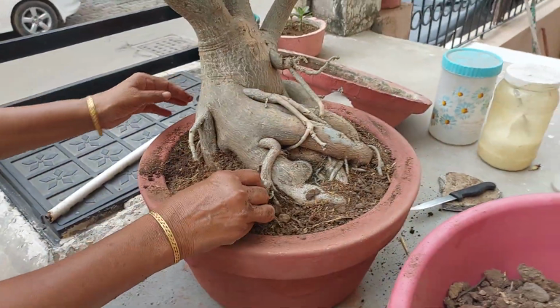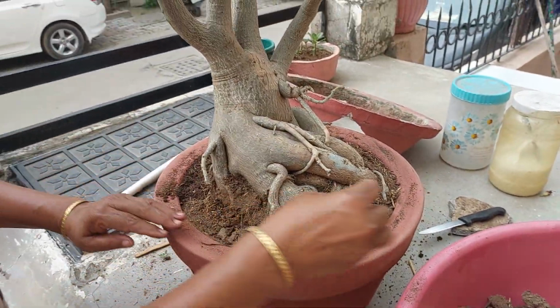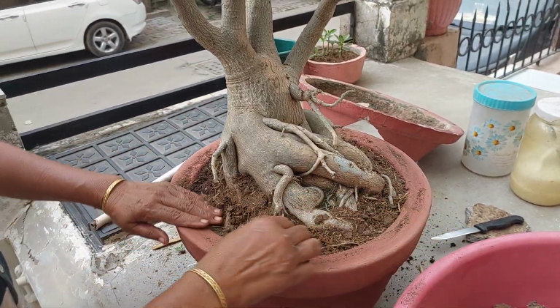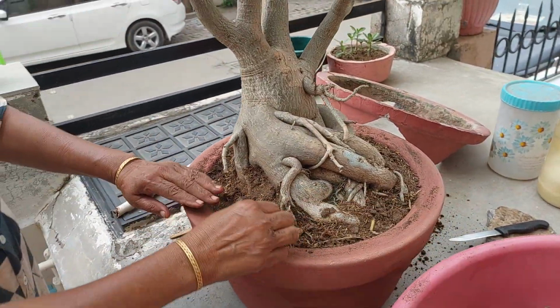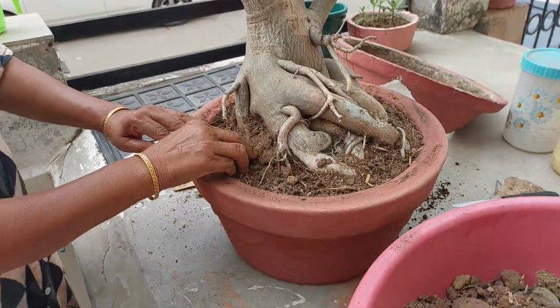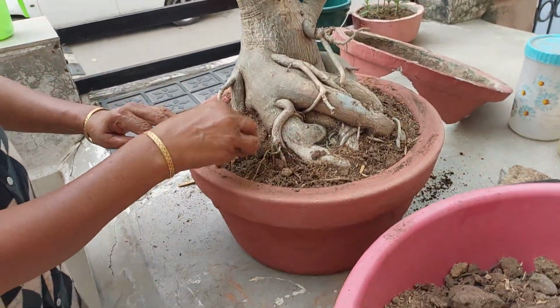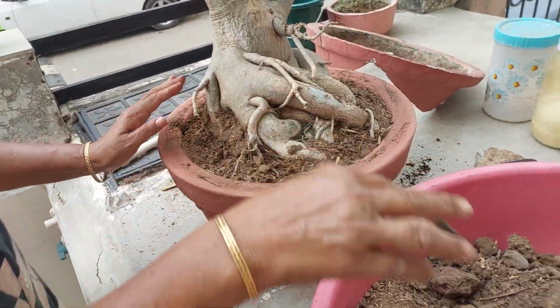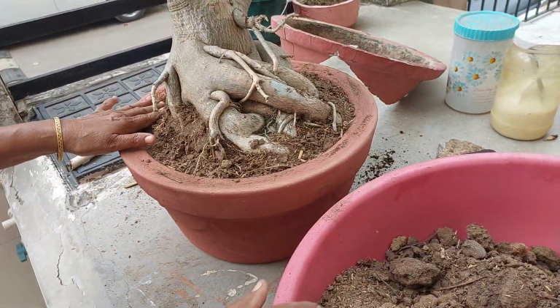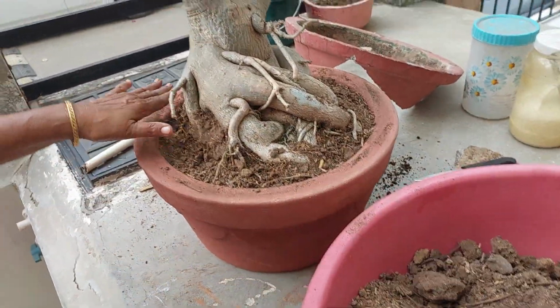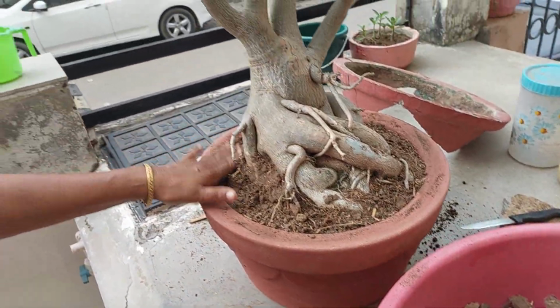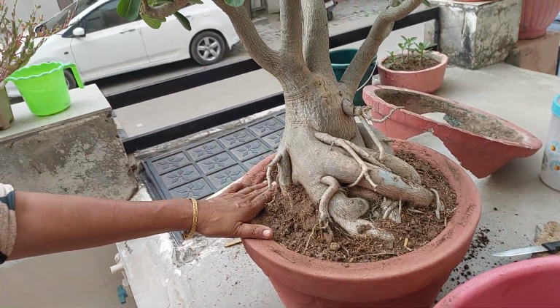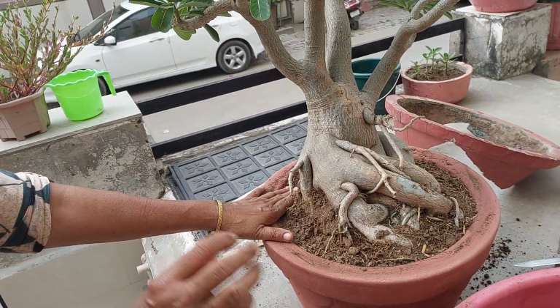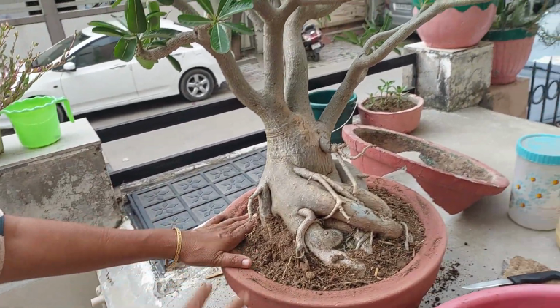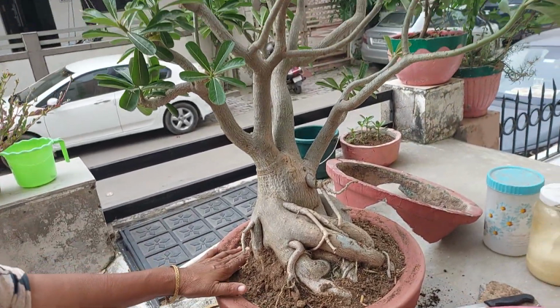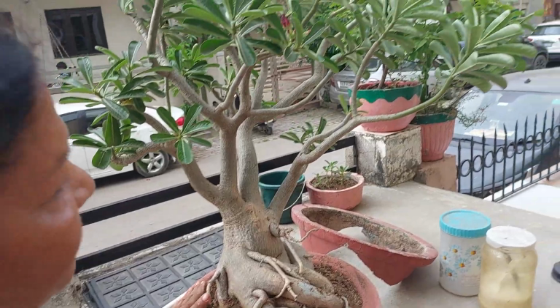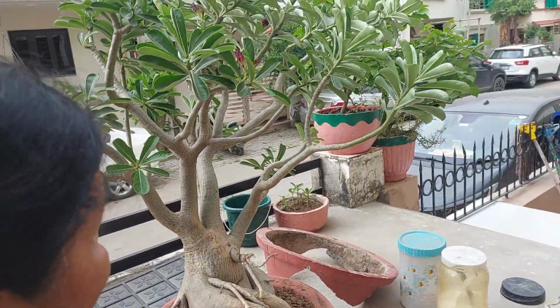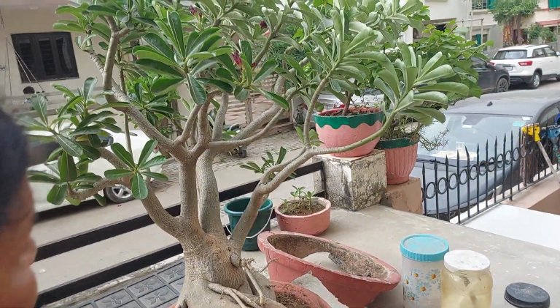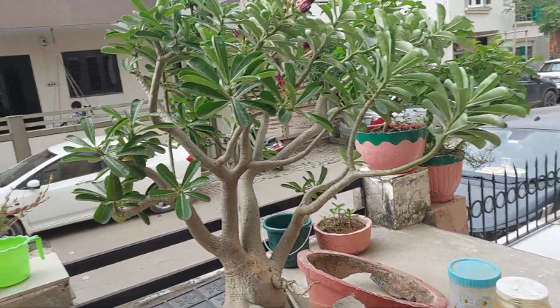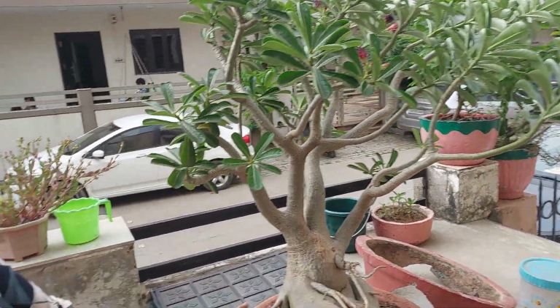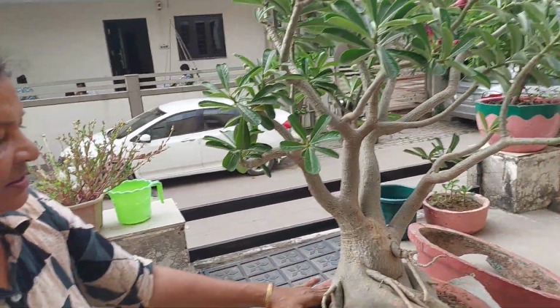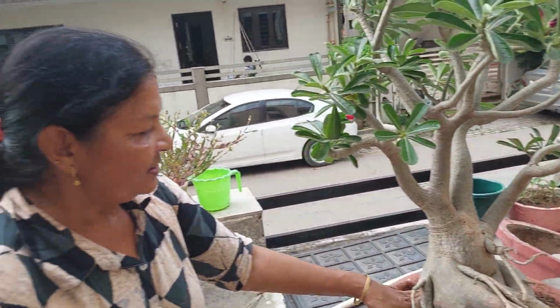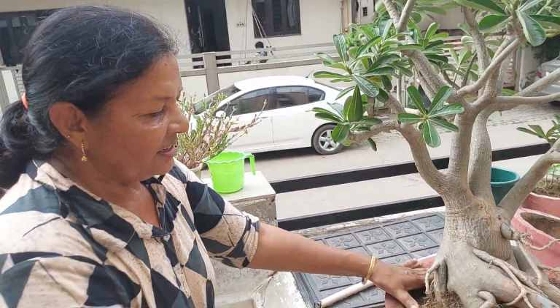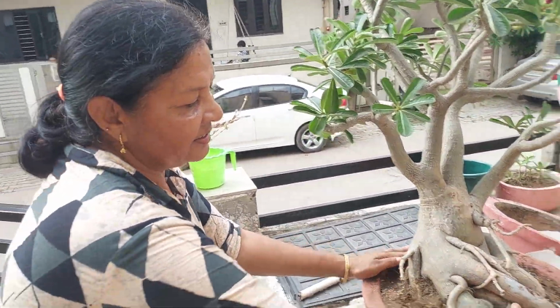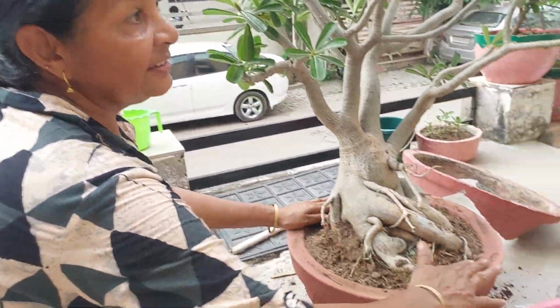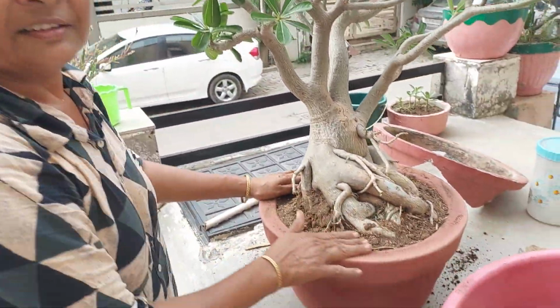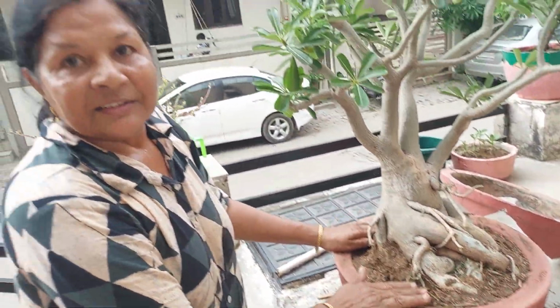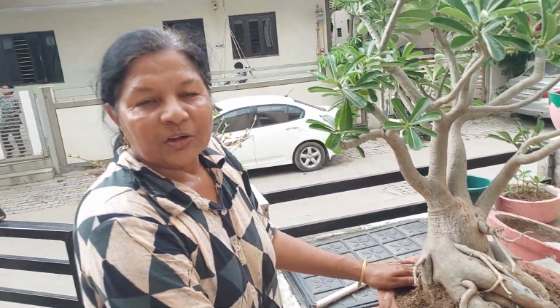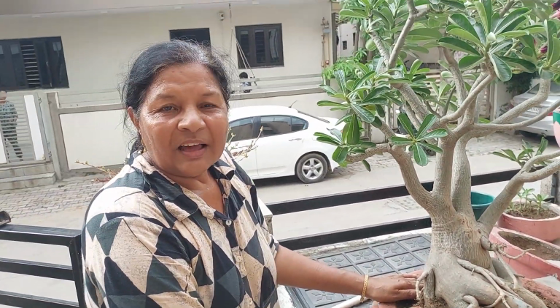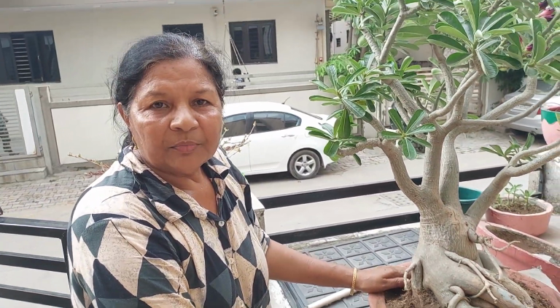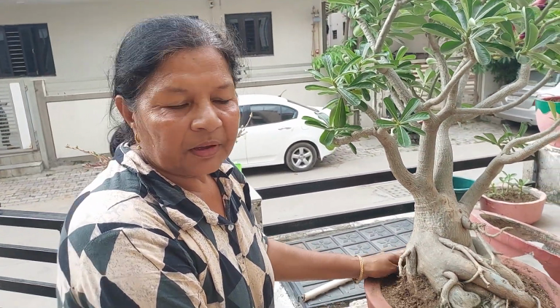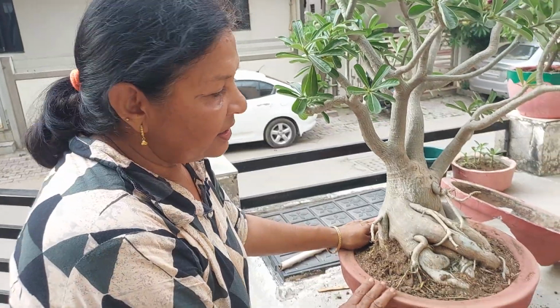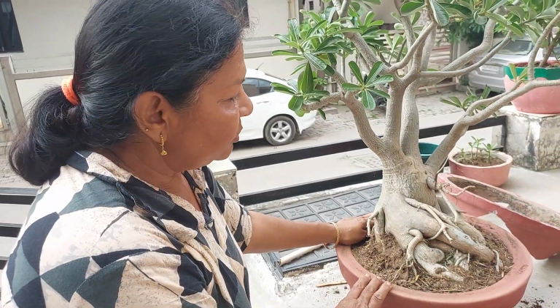This is my big adenium. I have reported that this is my big adenium. If you have a bad thing, you can see it.